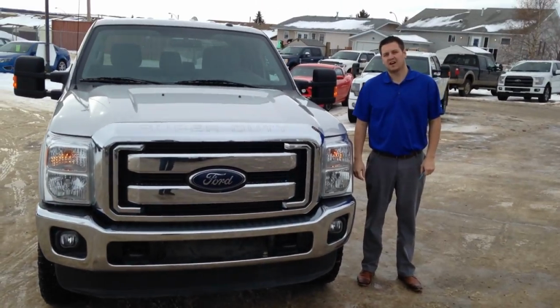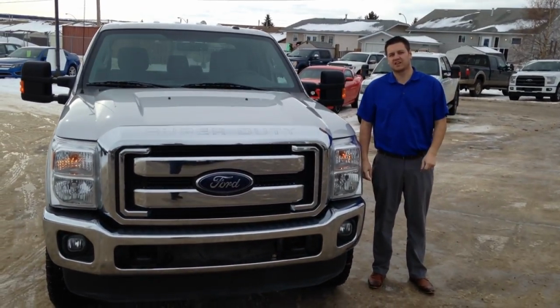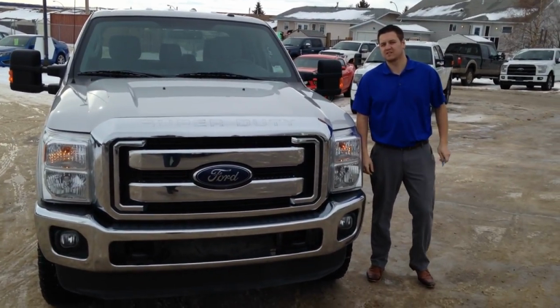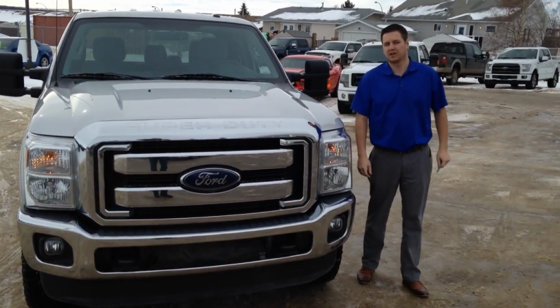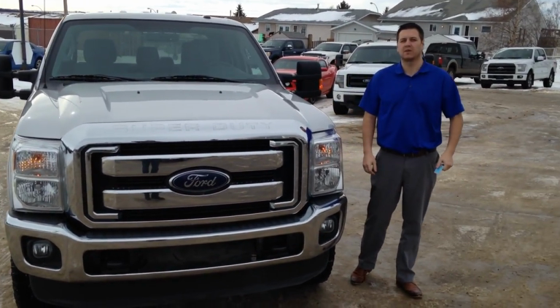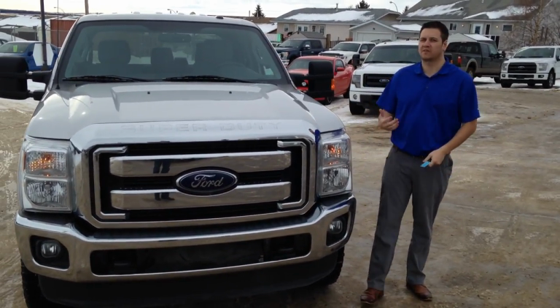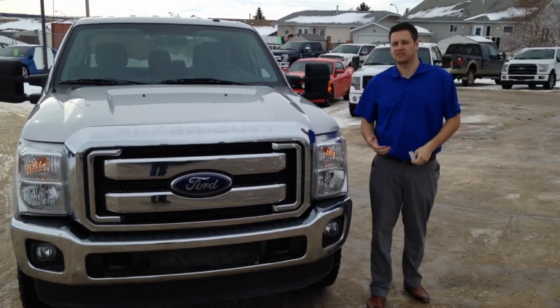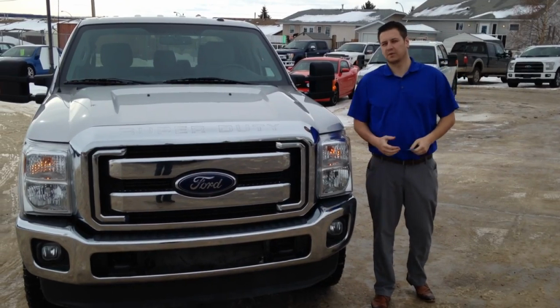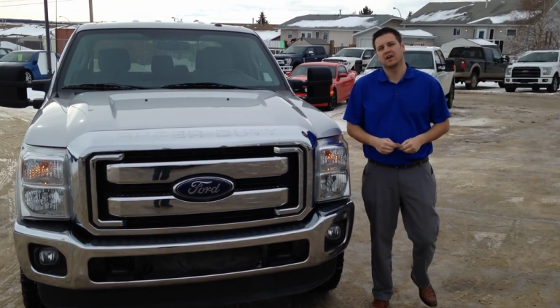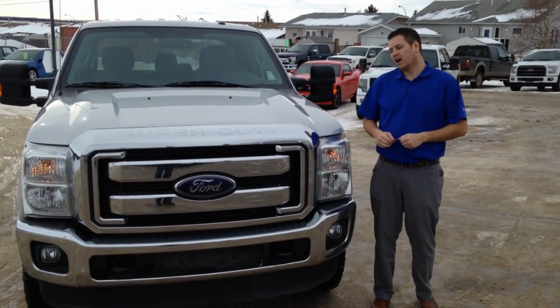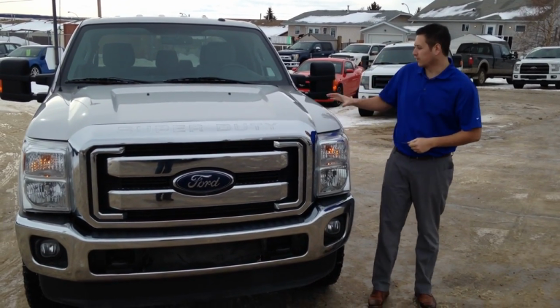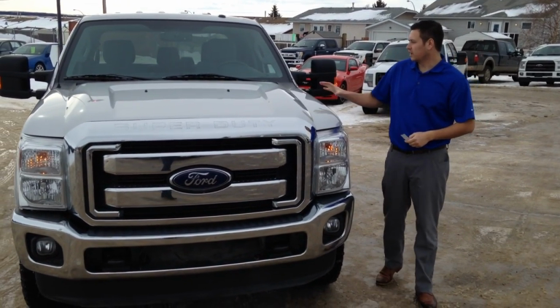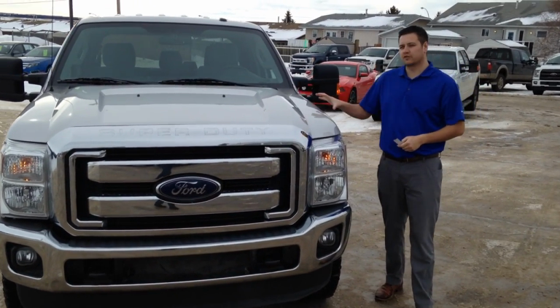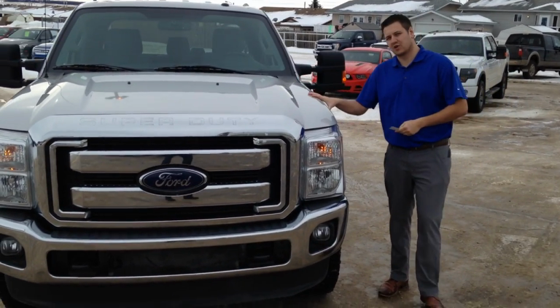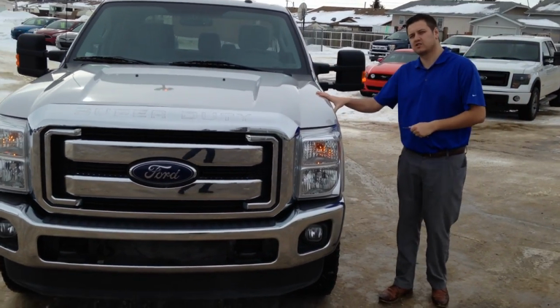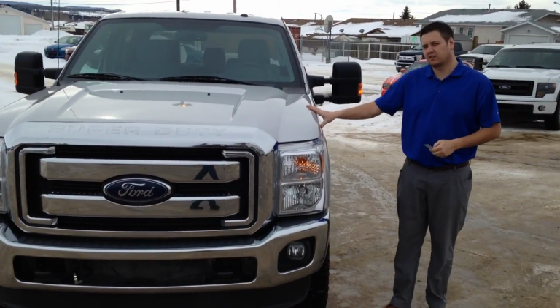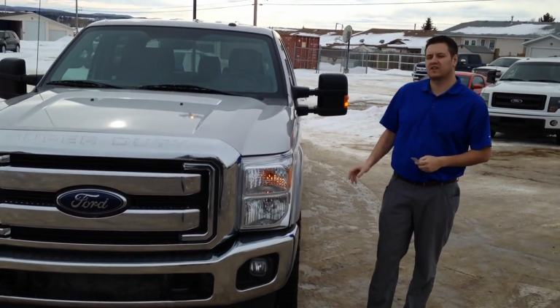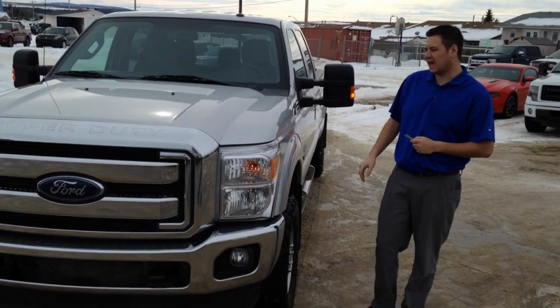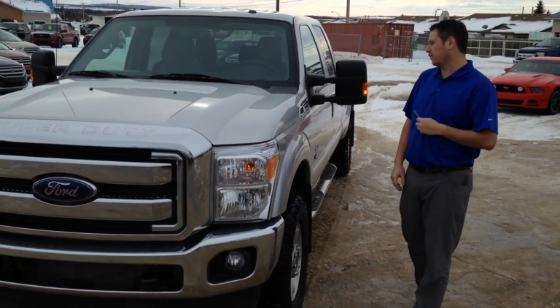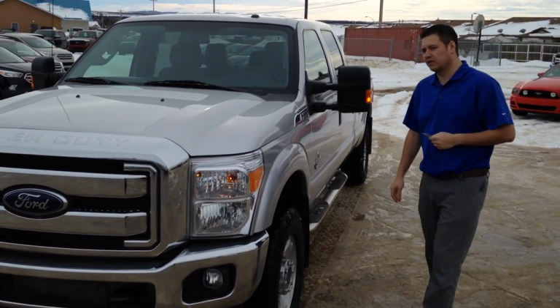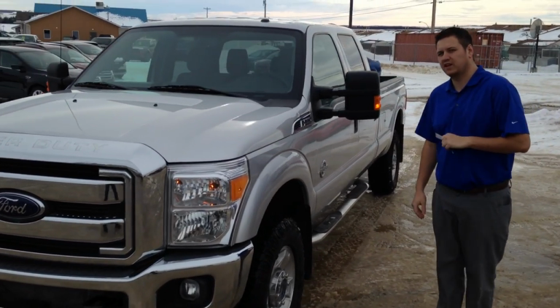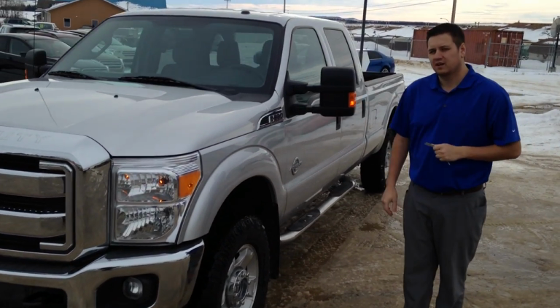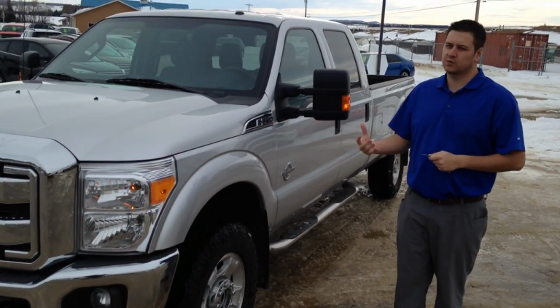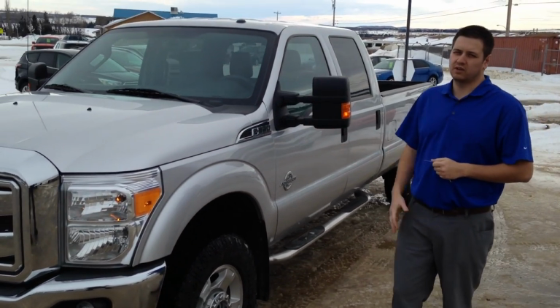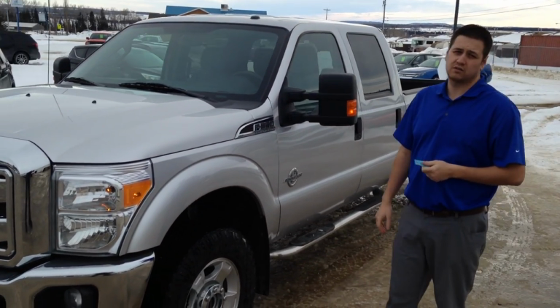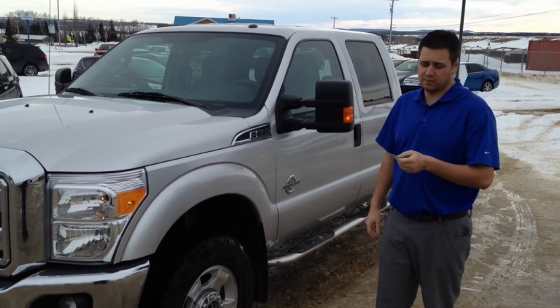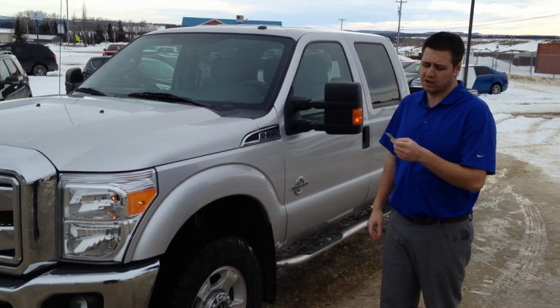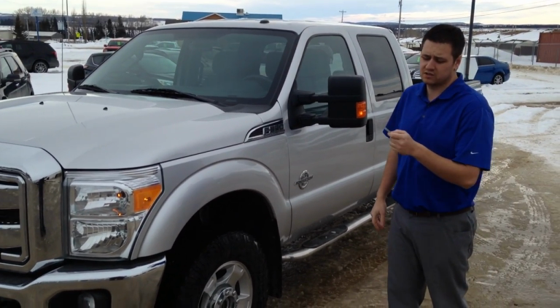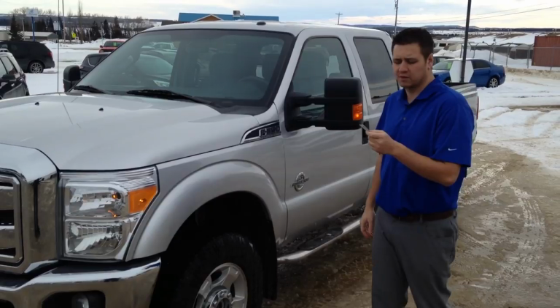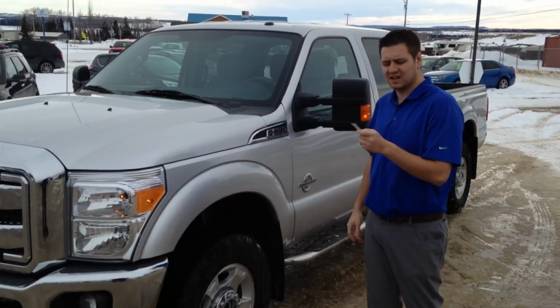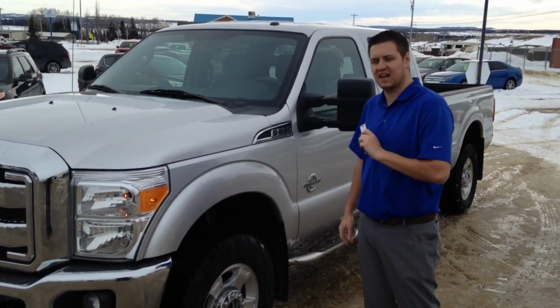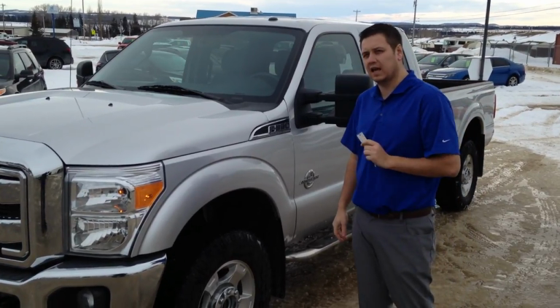Hi, I'm here at Legacy Ford in Ponoka. We're here in Rimby today to show you this freshly traded in 2015 F350. It's got the 6.7 liter diesel Power Stroke engine. Stock number is T1988A.